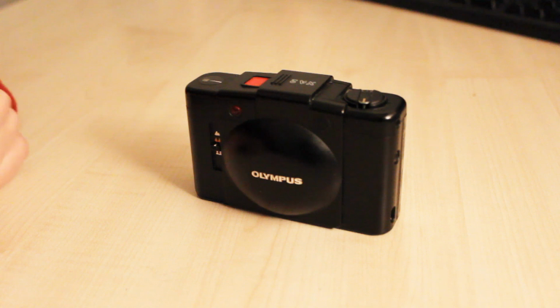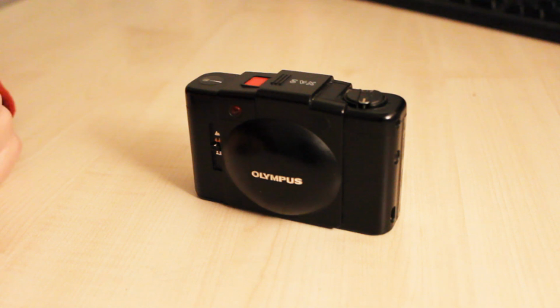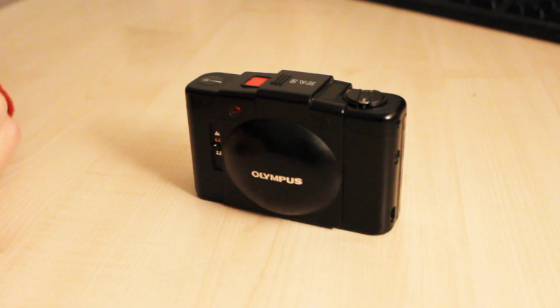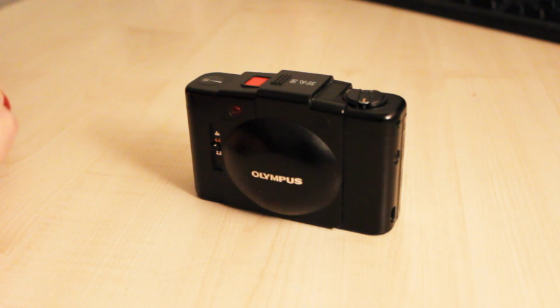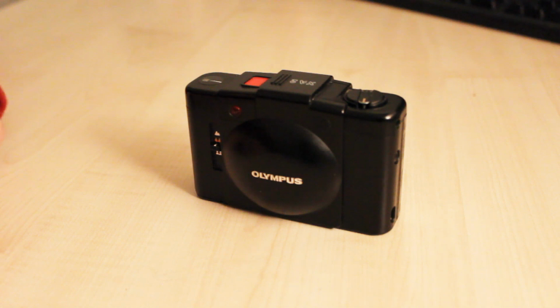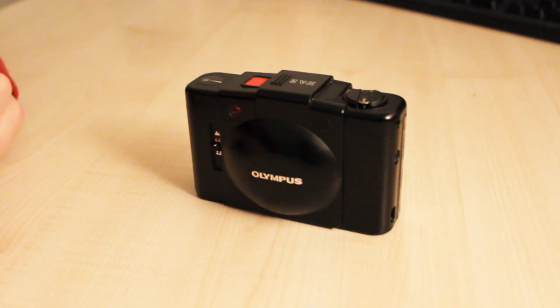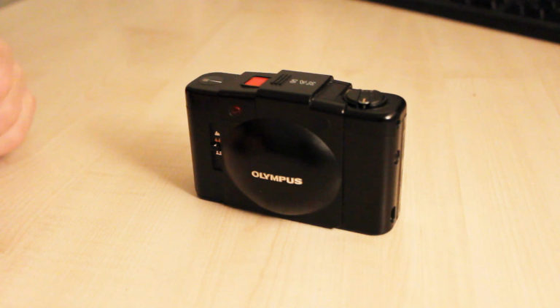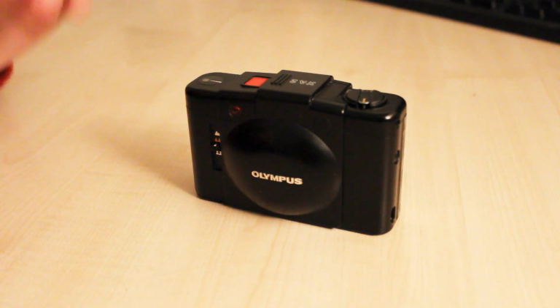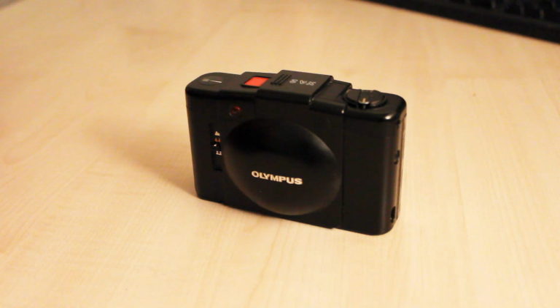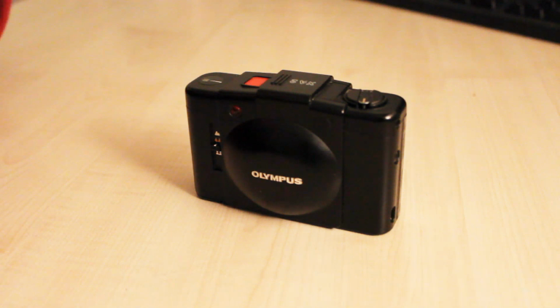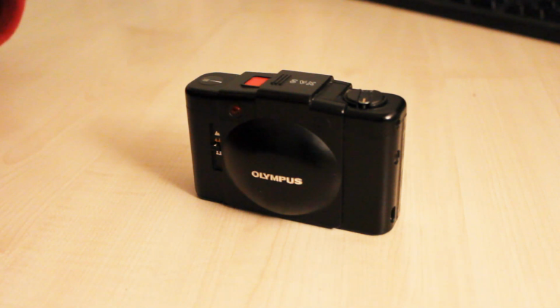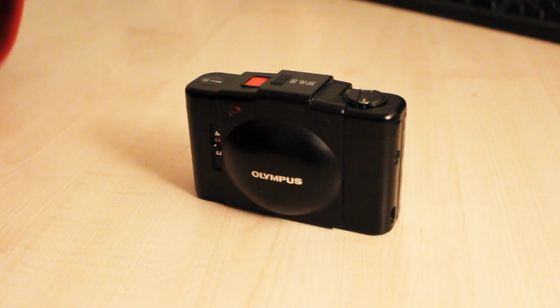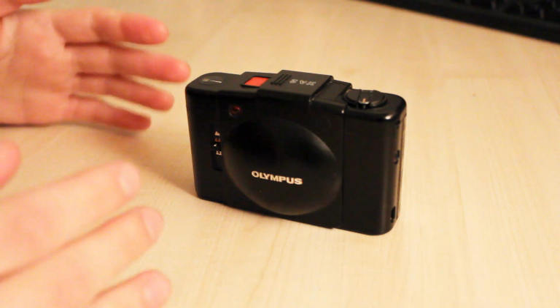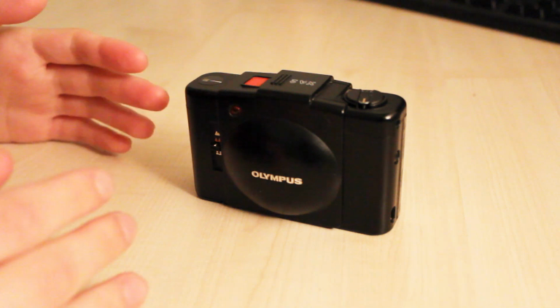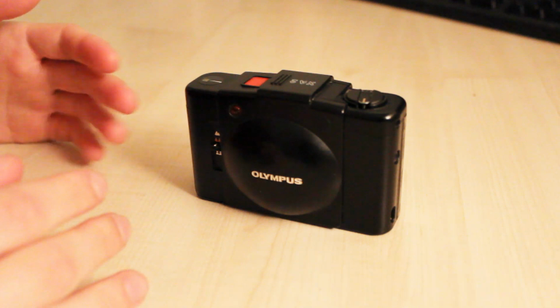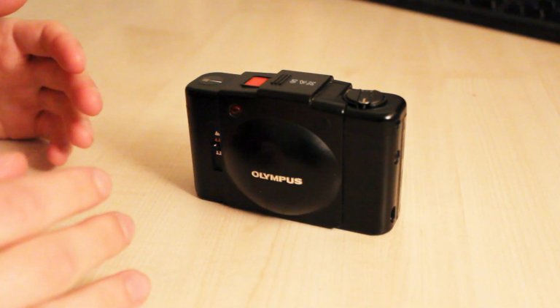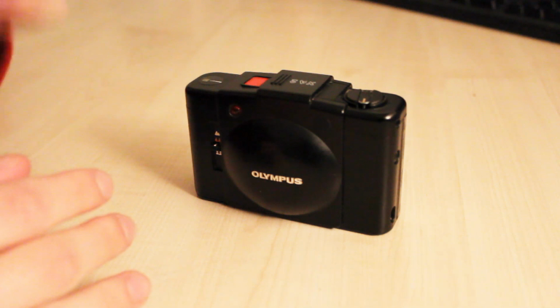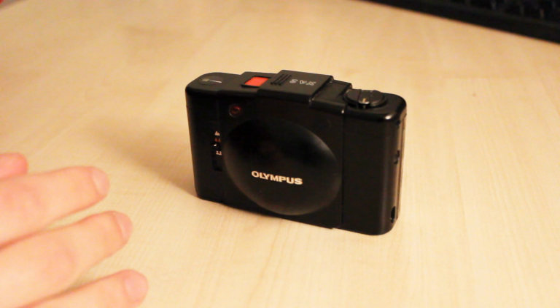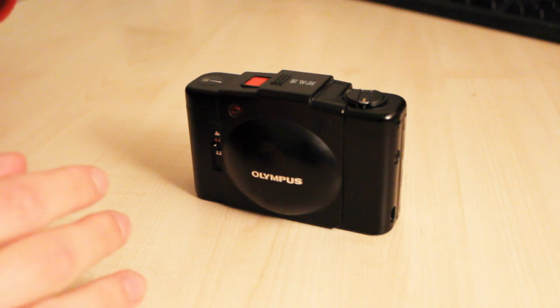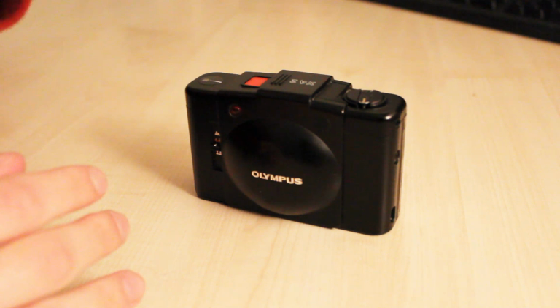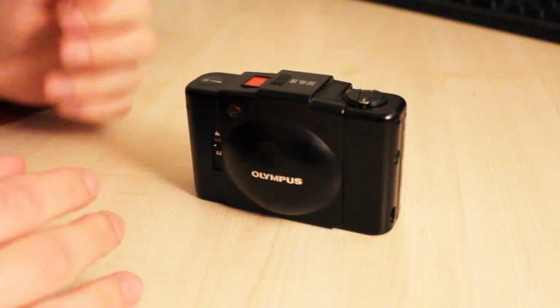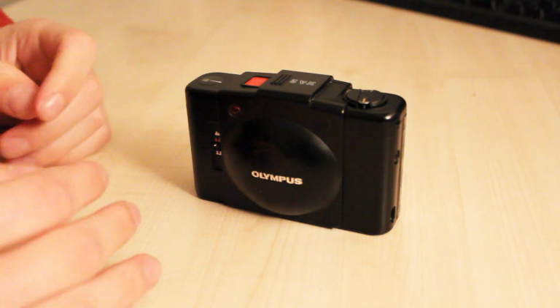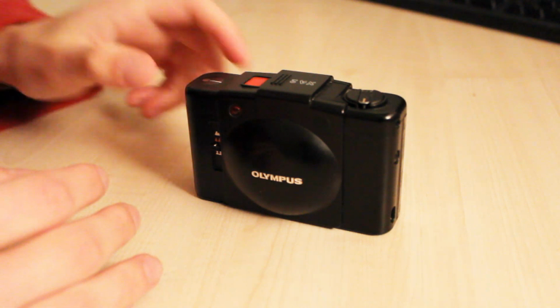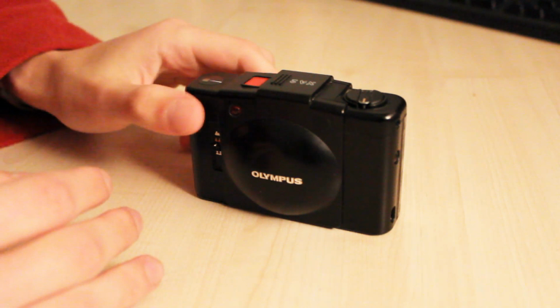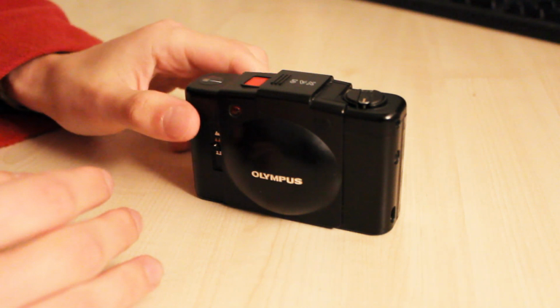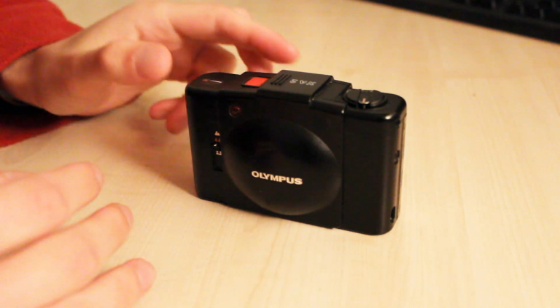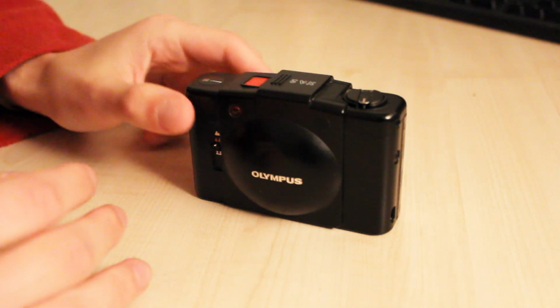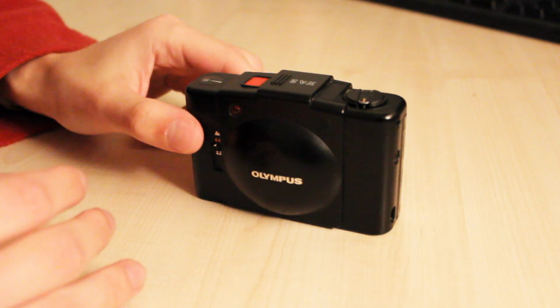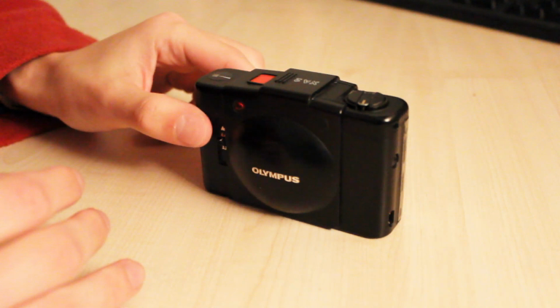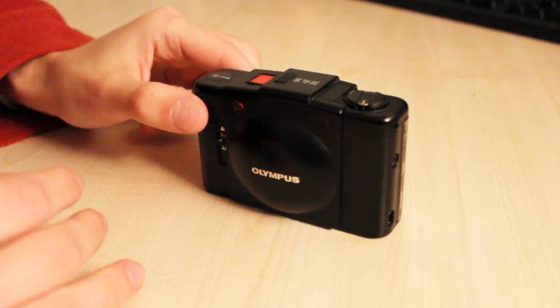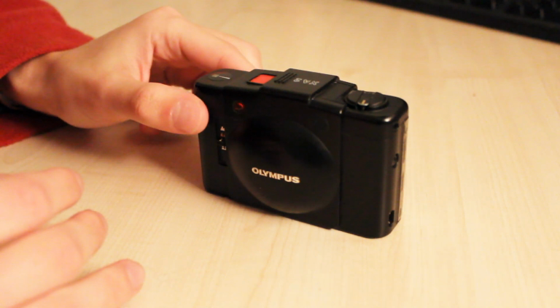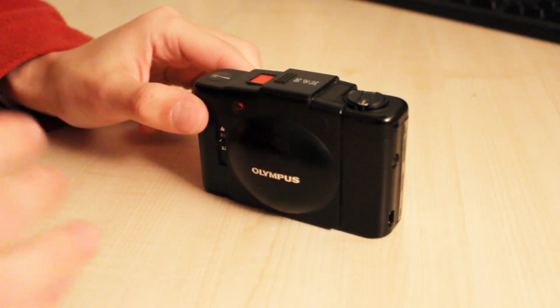Hey guys, it's Matt Gabriel here and welcome back to another 35mm camera review. Today we will be looking at the Olympus XA2.